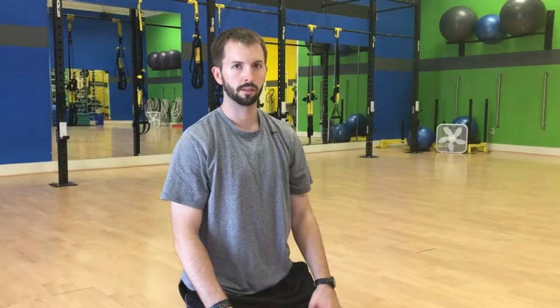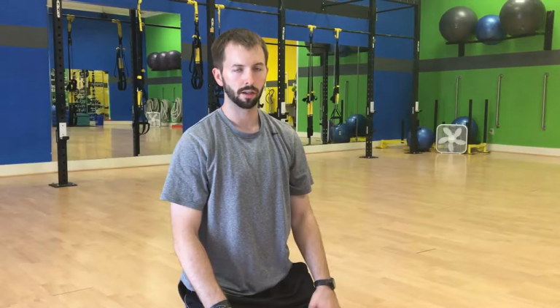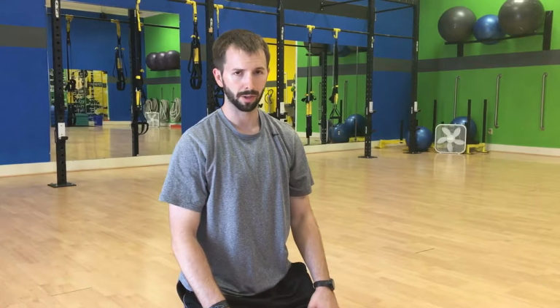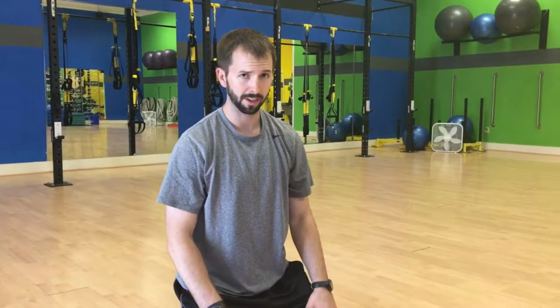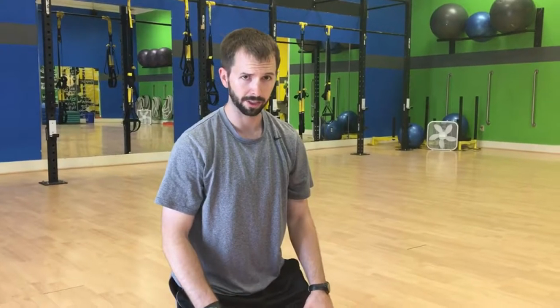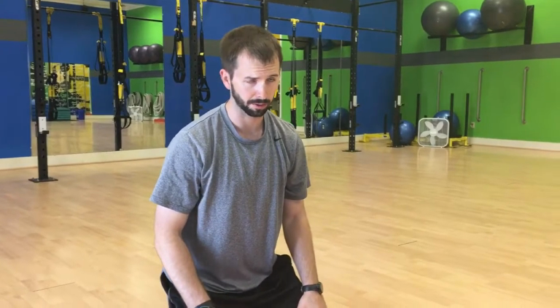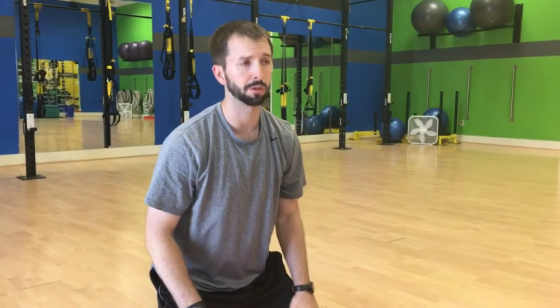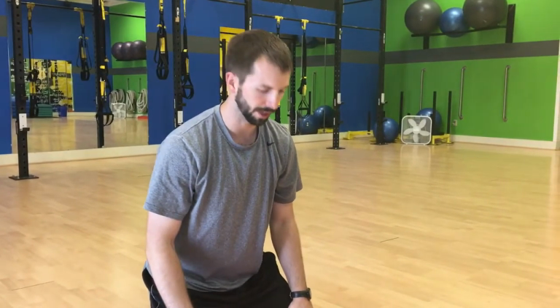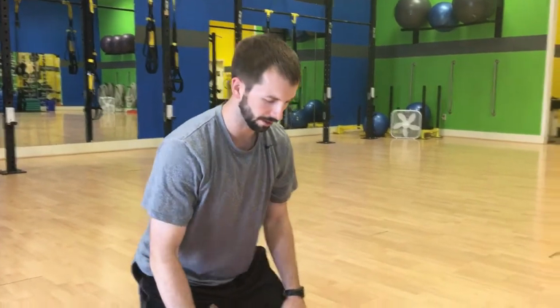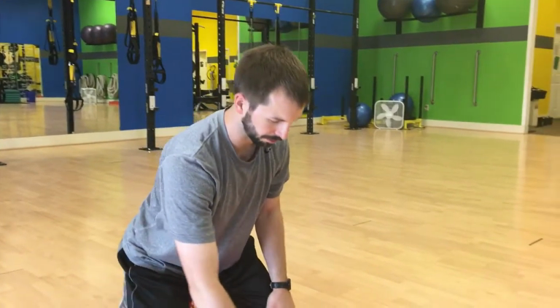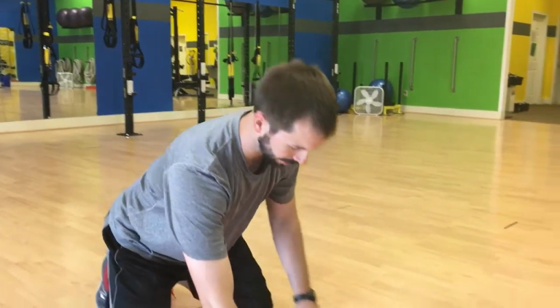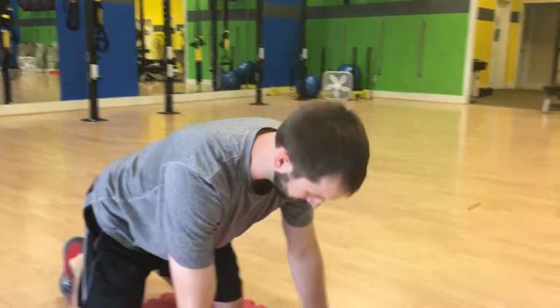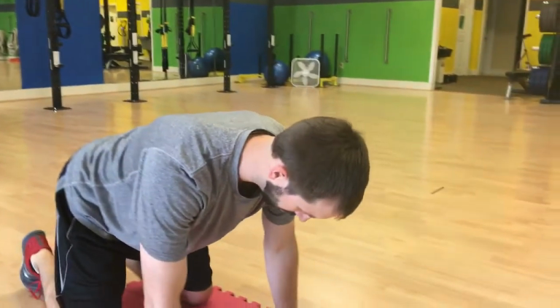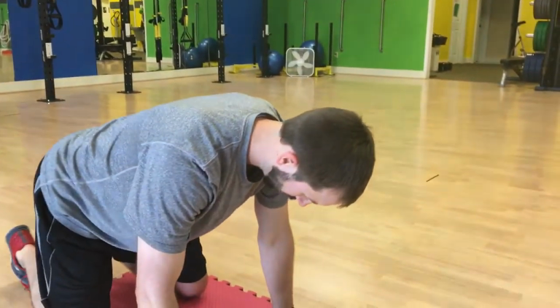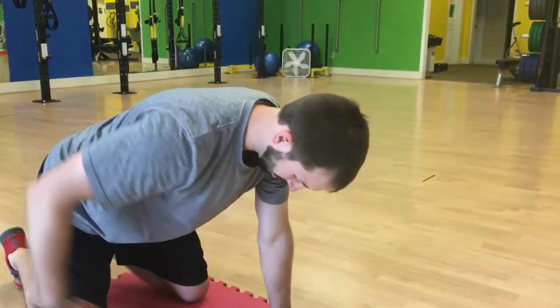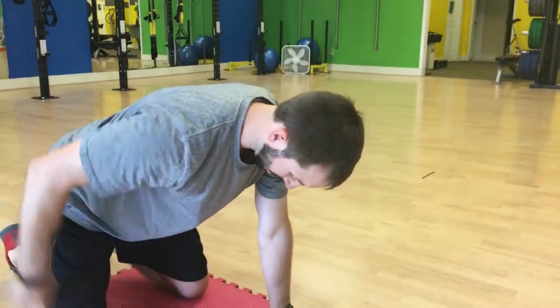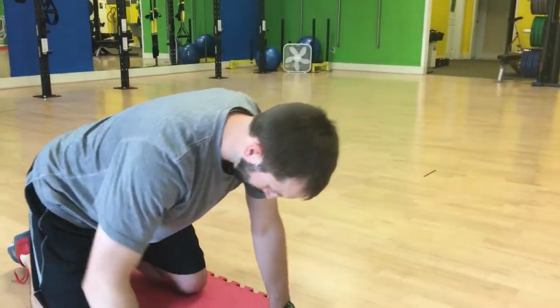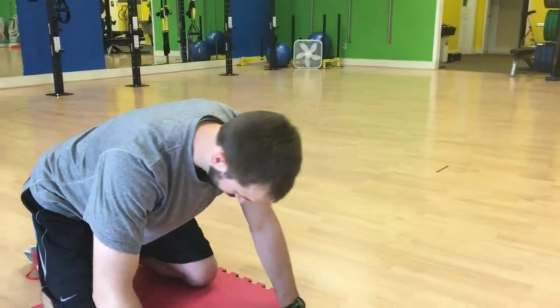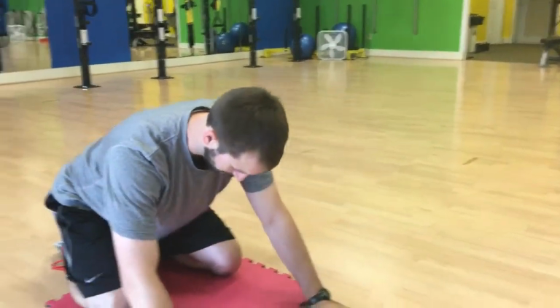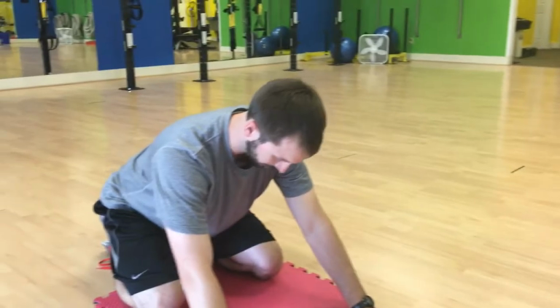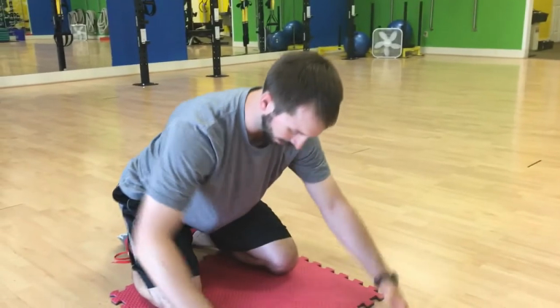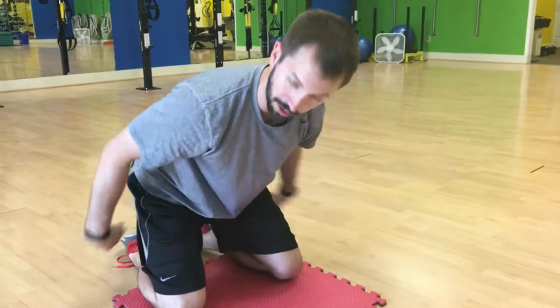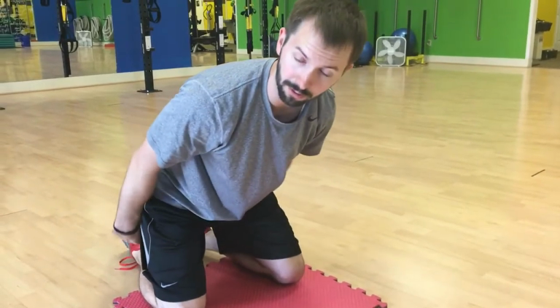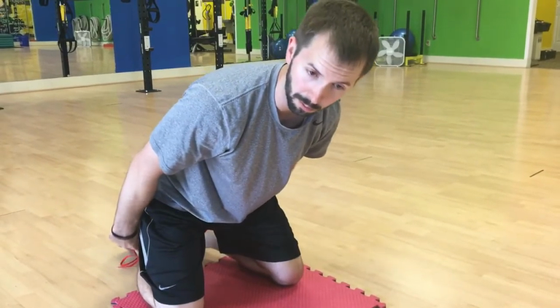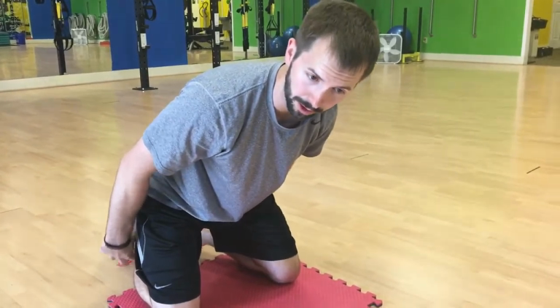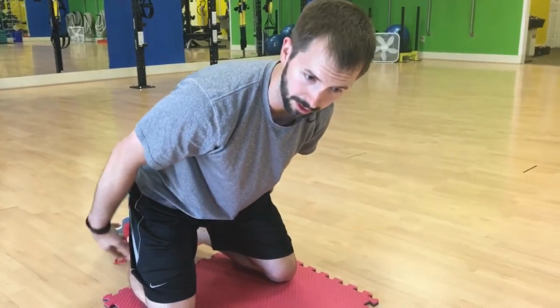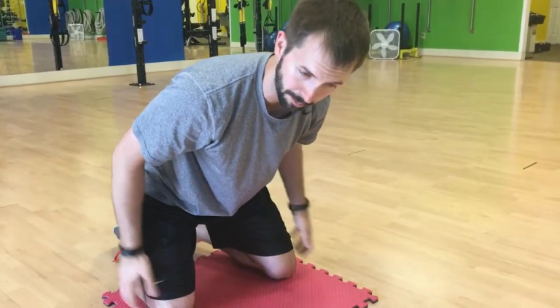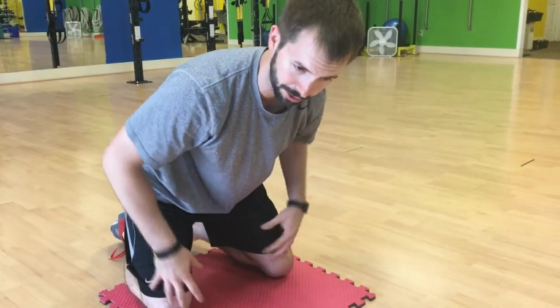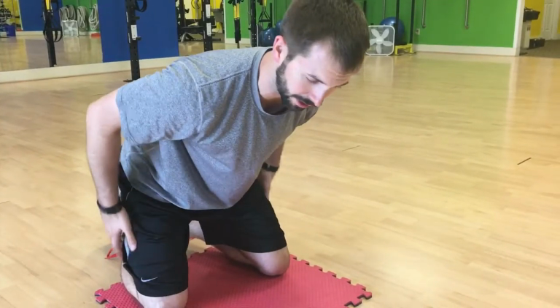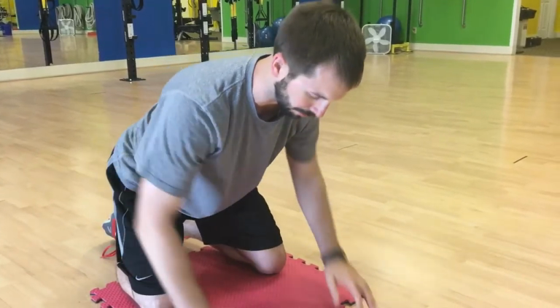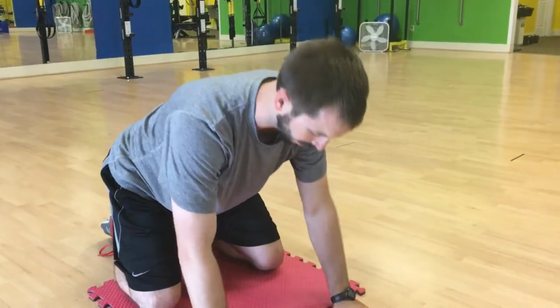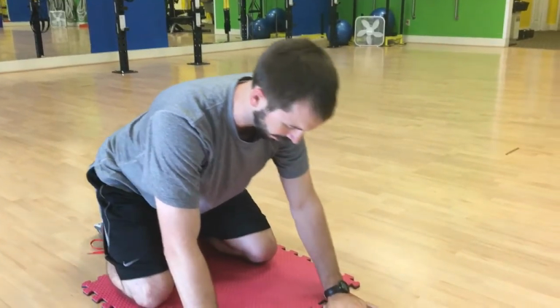All right, so we got hip knots here. We'll do up and down and then we'll do side to side. You can set your butt back on your heels. If you can, you can put a foam roller in here if it bothers your knees or your back or anything.